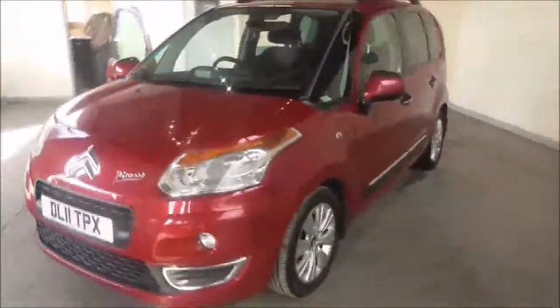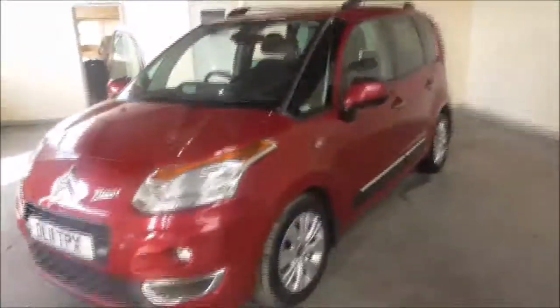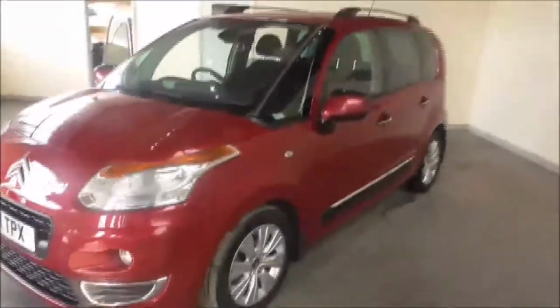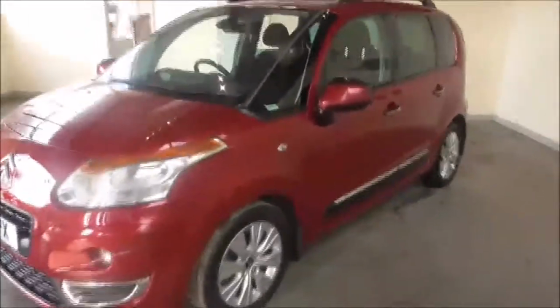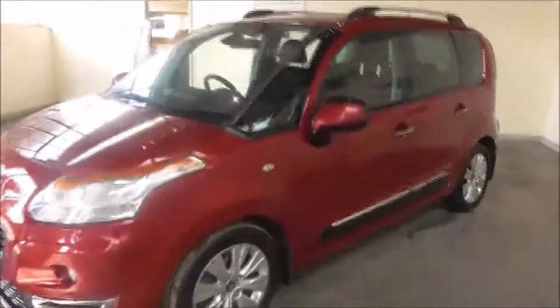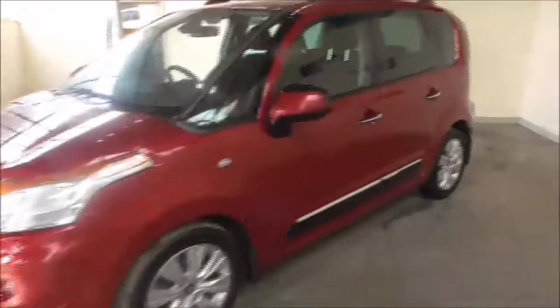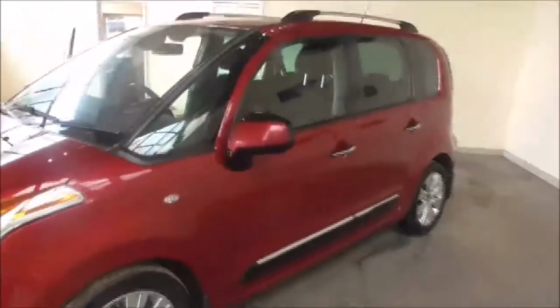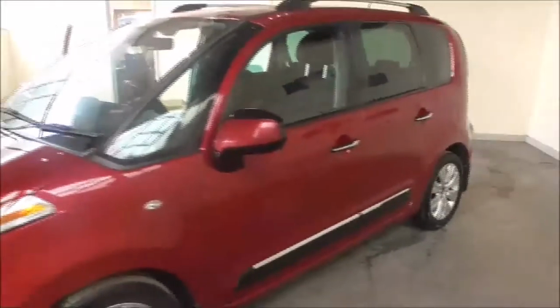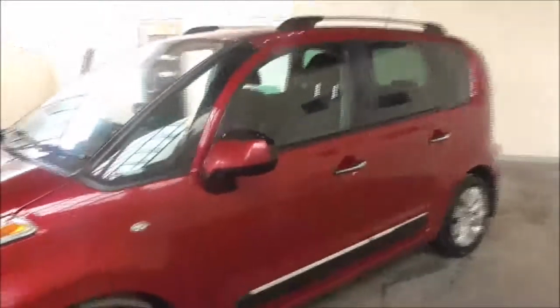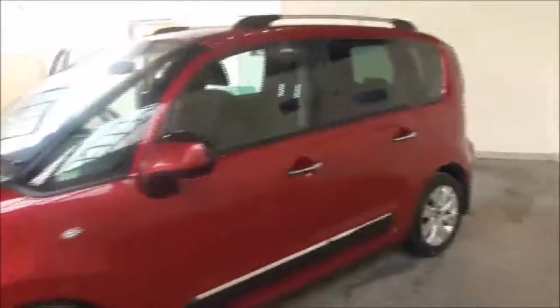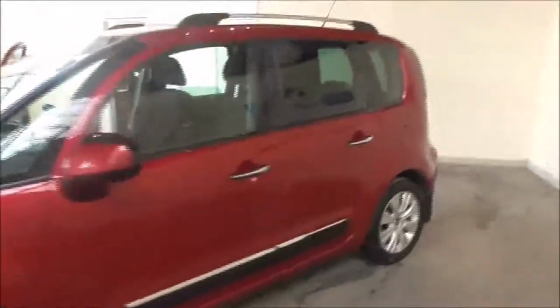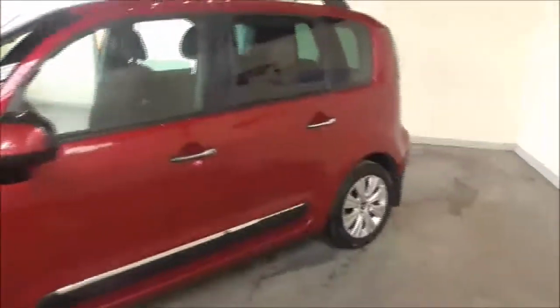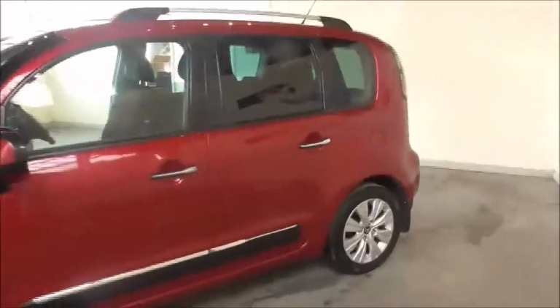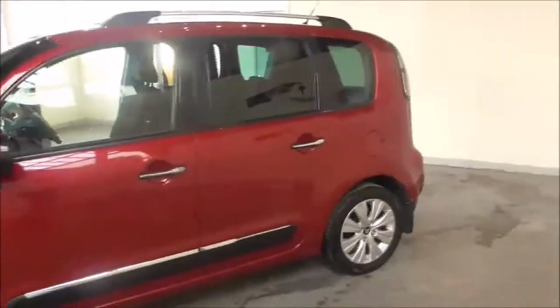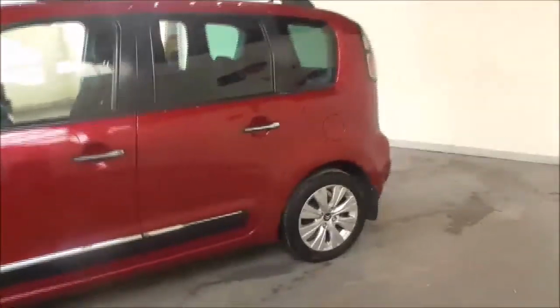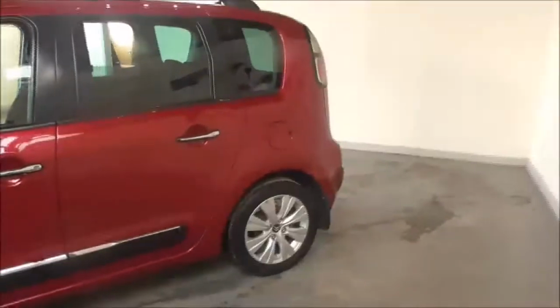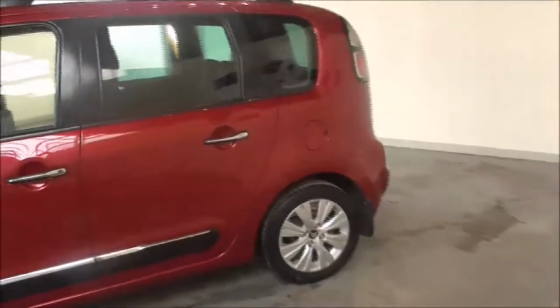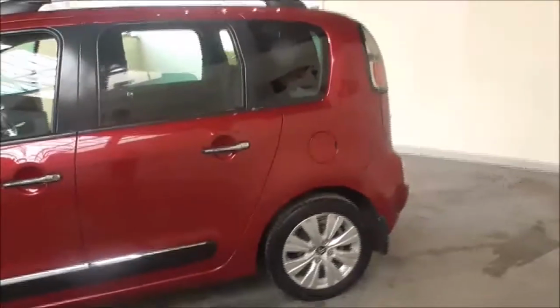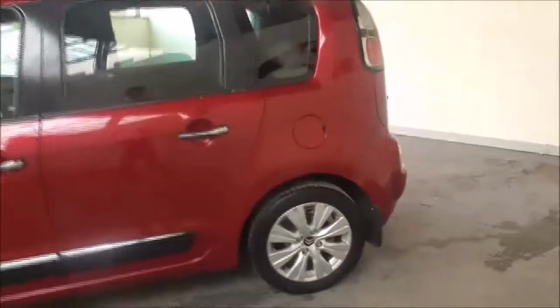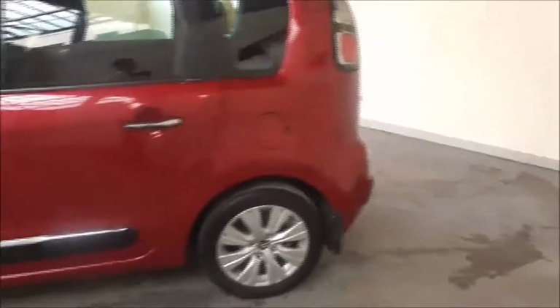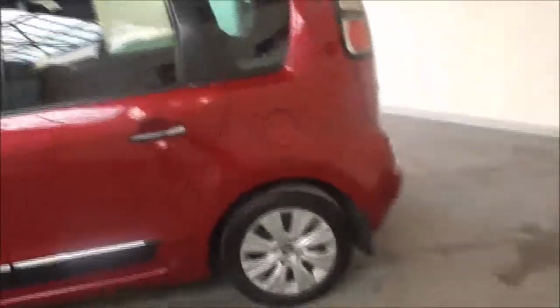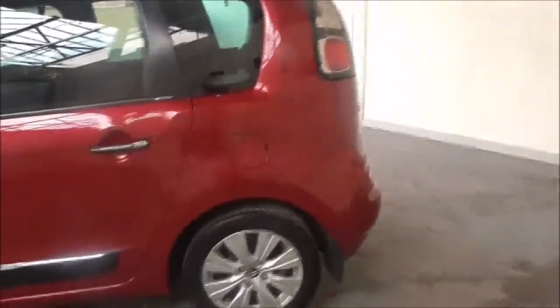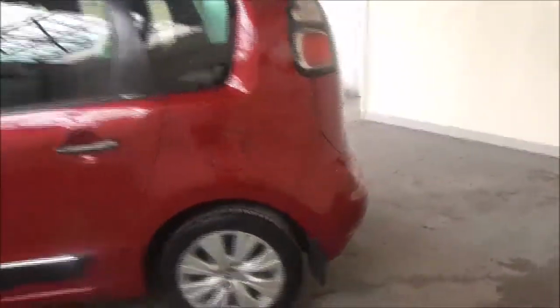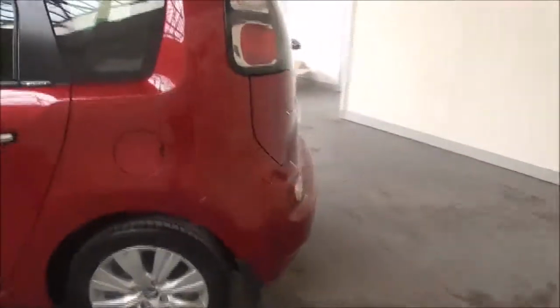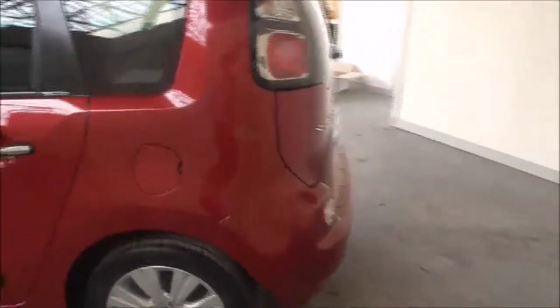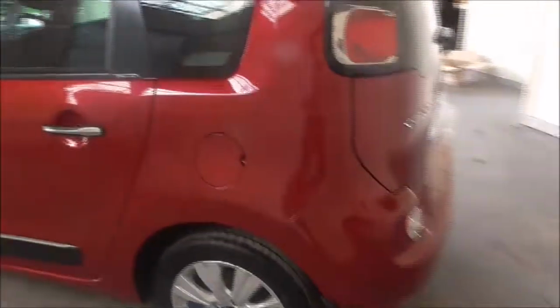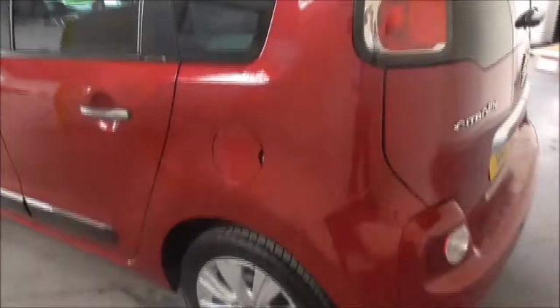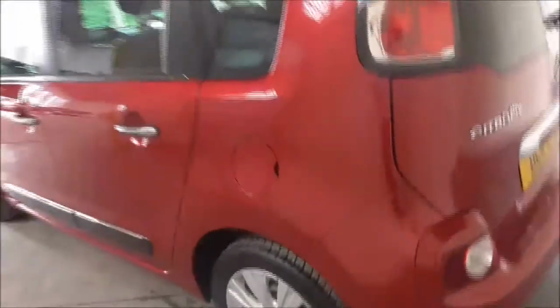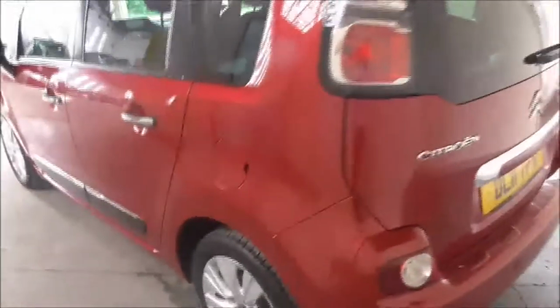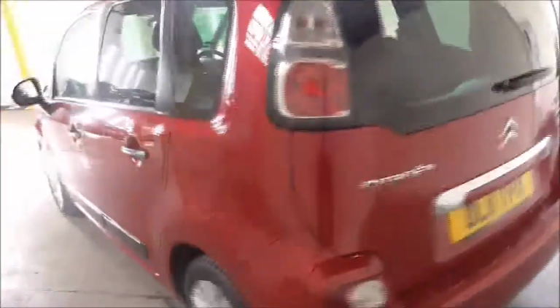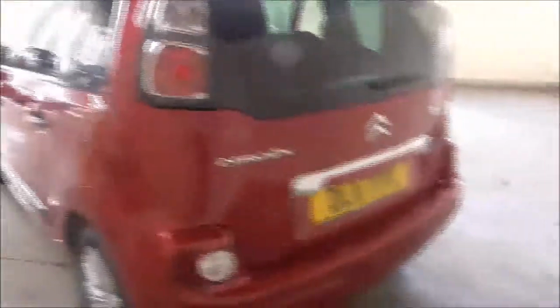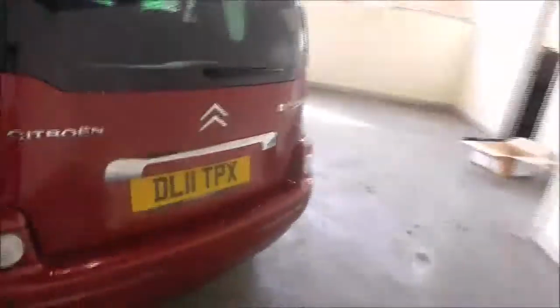This particular vehicle, finished off in a very lovely red, is powered by a 1.6 litre diesel engine. It has a 5-speed manual gearbox along with a tax band C. This is an economical £30 a year road tax and also has an average fuel consumption of around 61 miles per gallon.